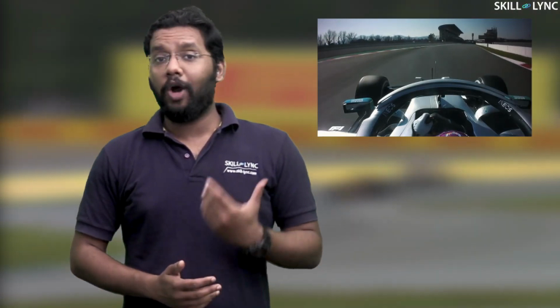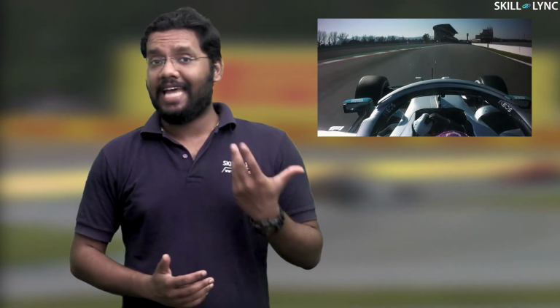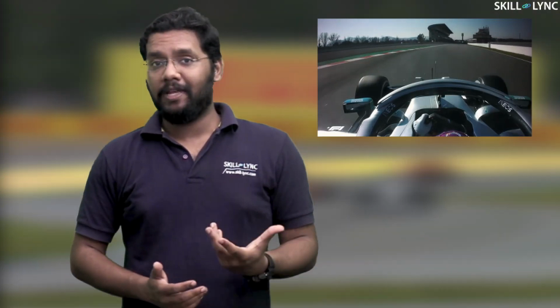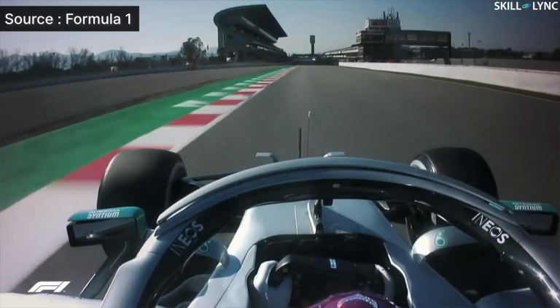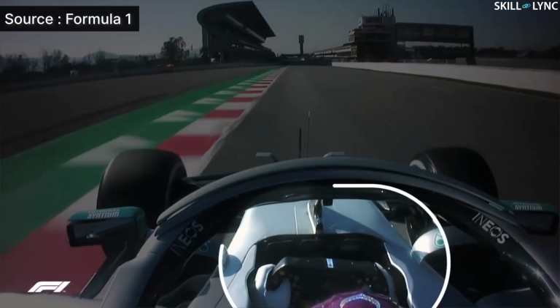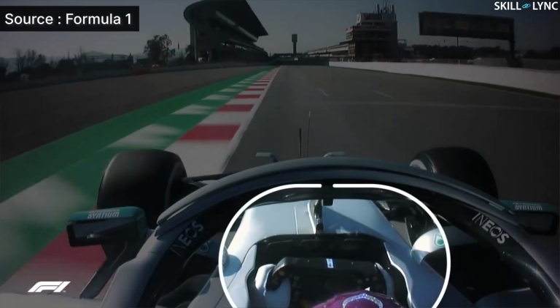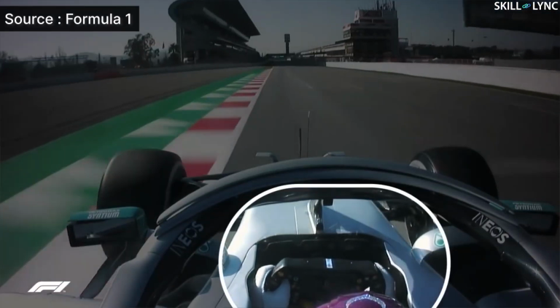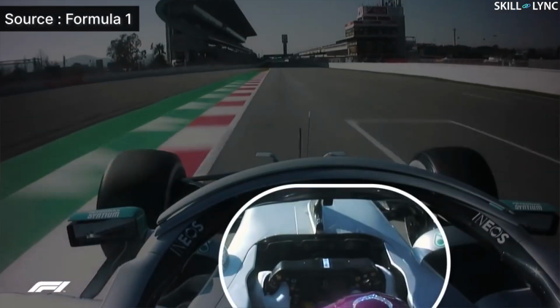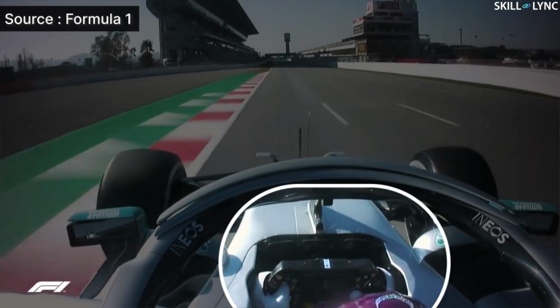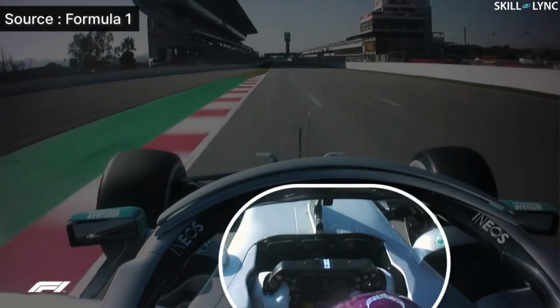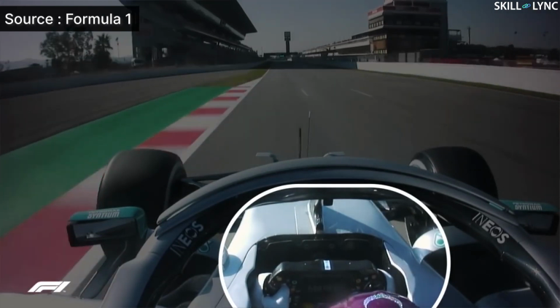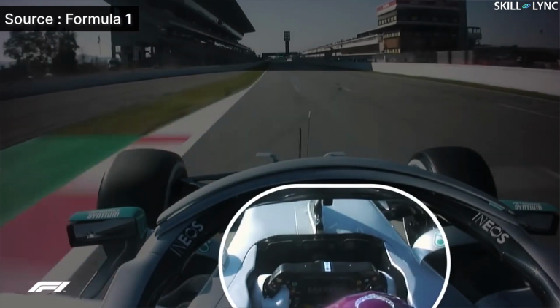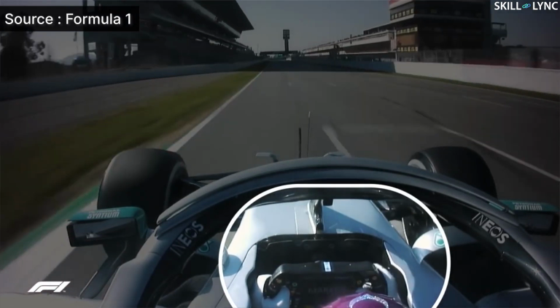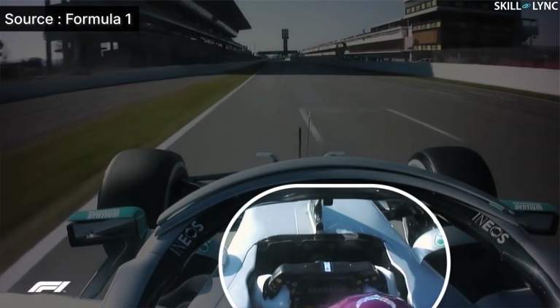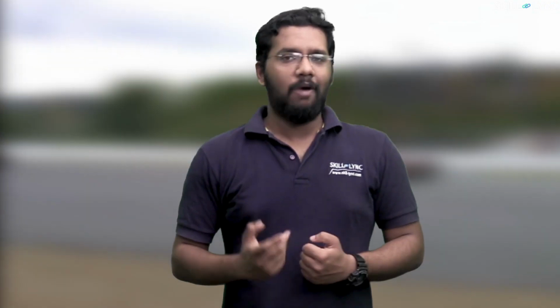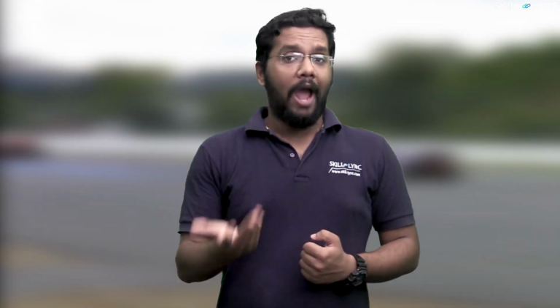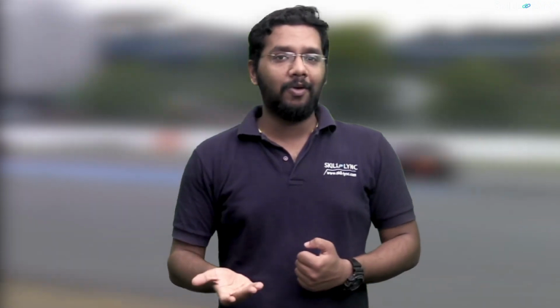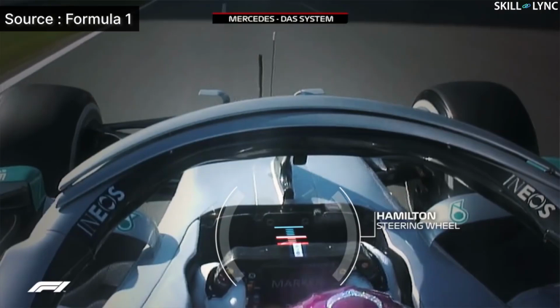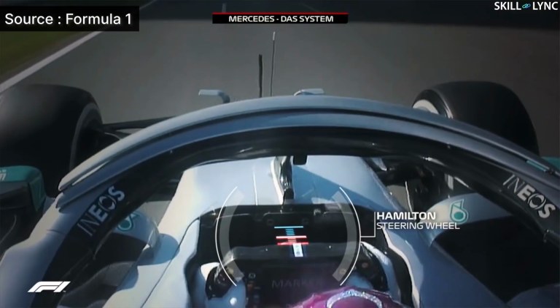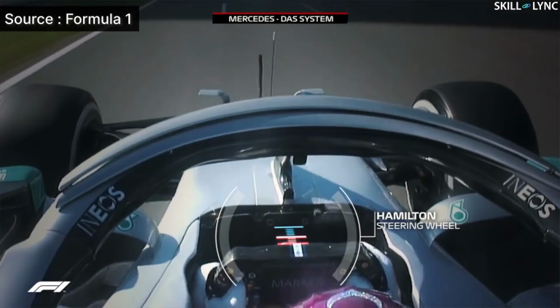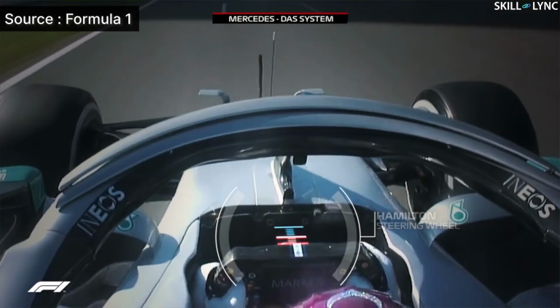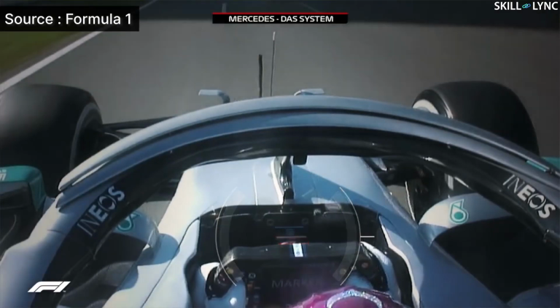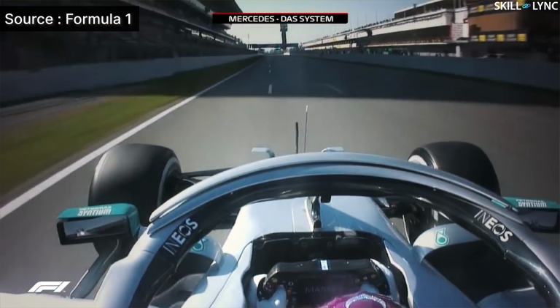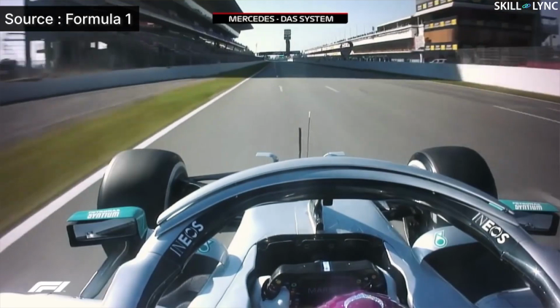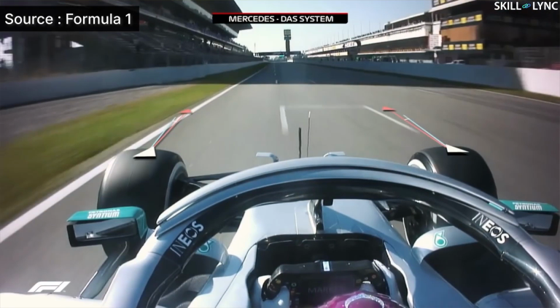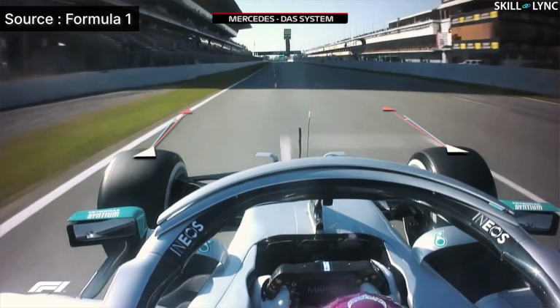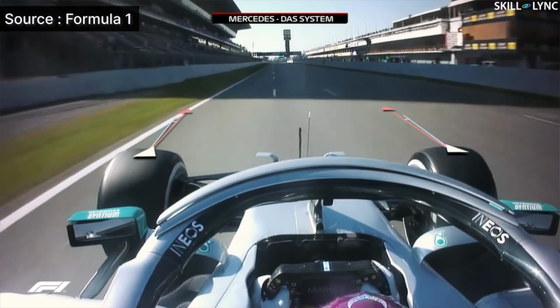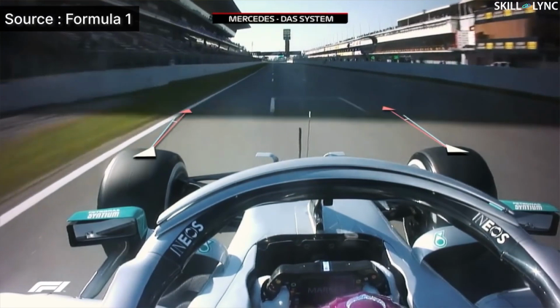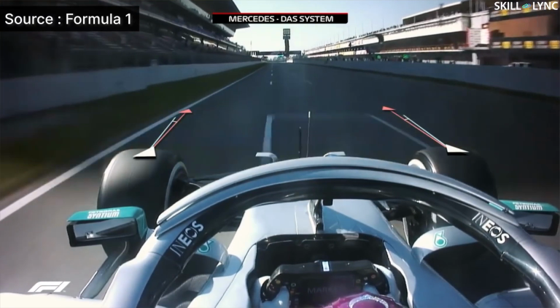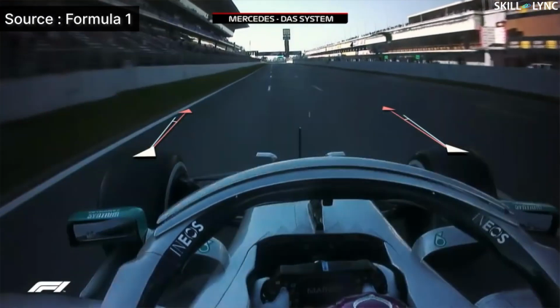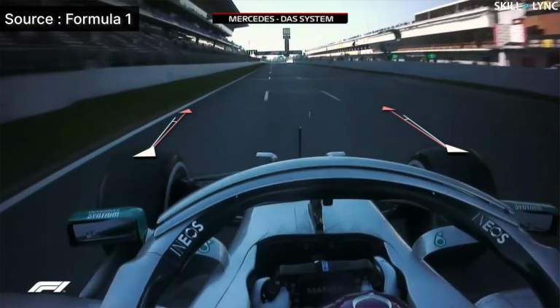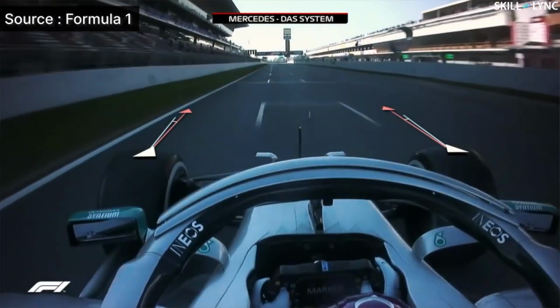What just happened here? It appears that Lewis Hamilton just pulled his steering wheel towards him. Why would he do that? If you look closely, when he pulls the steering wheel, there's a slight change in the alignment of the wheels.